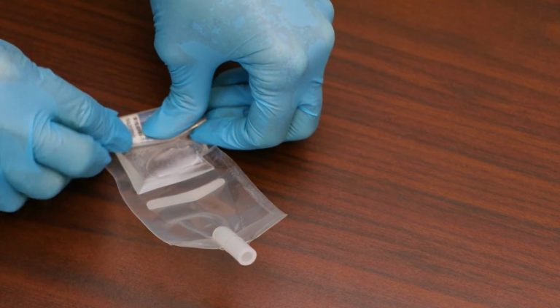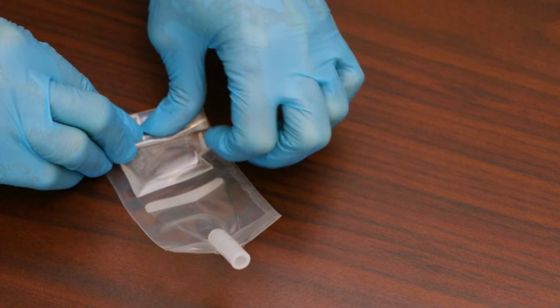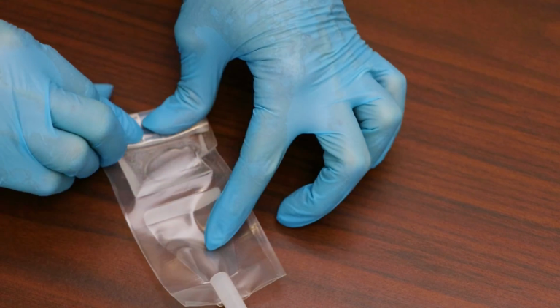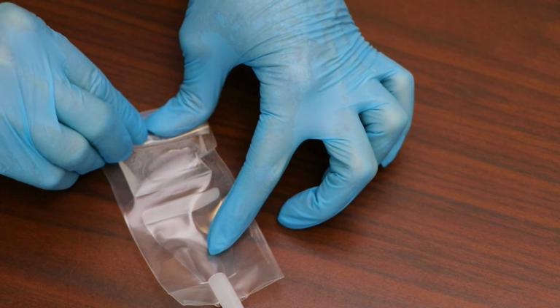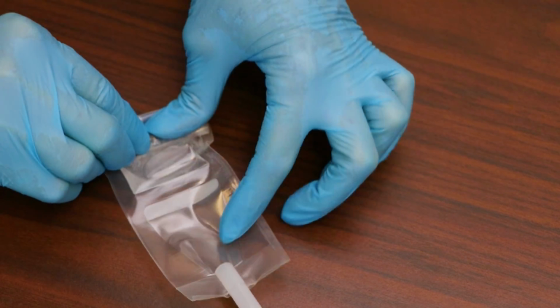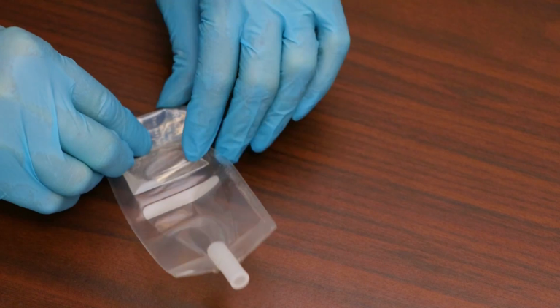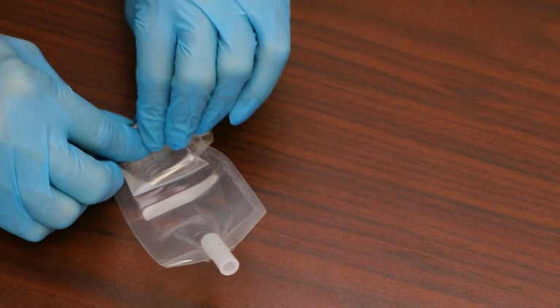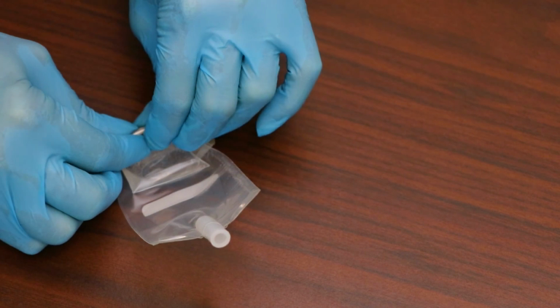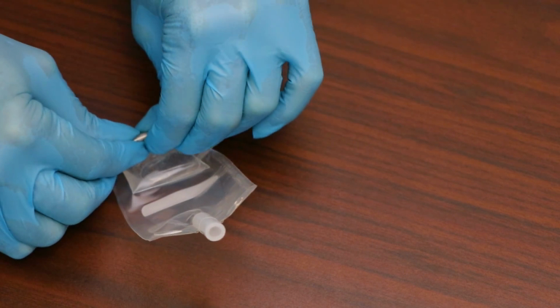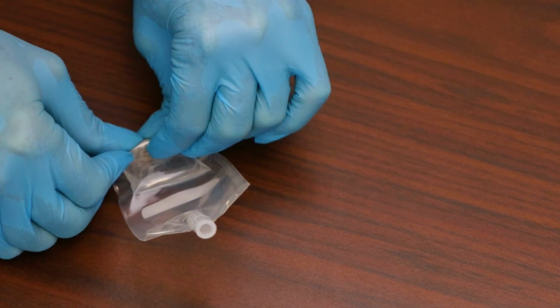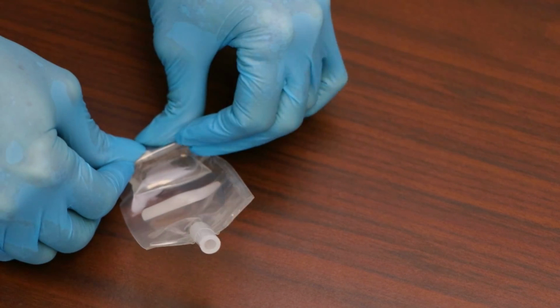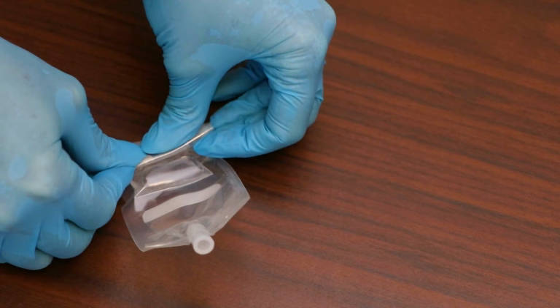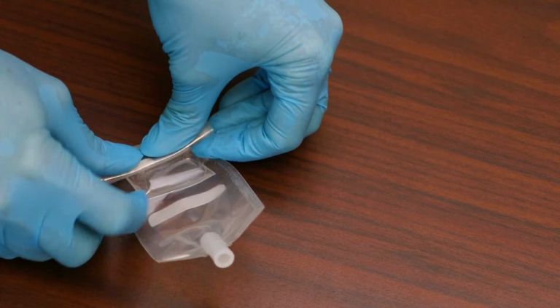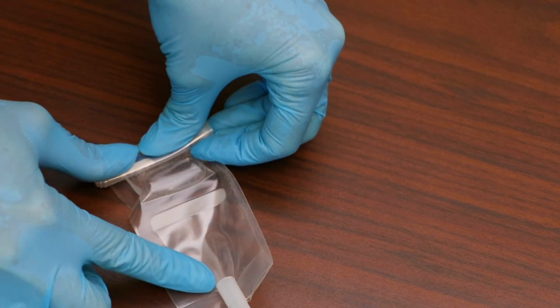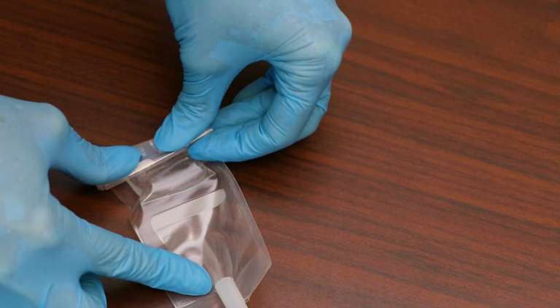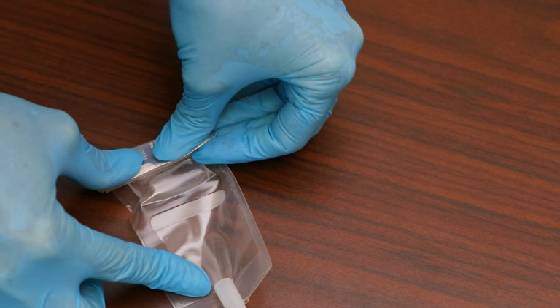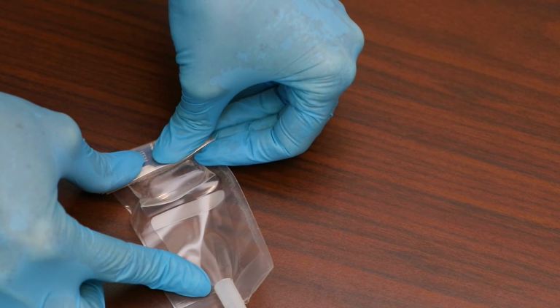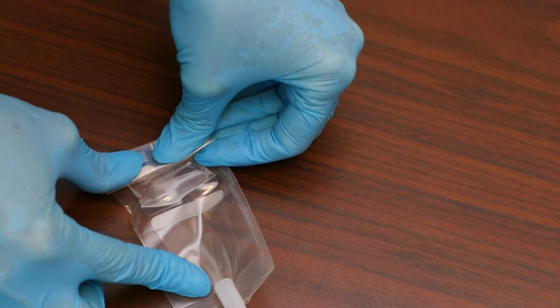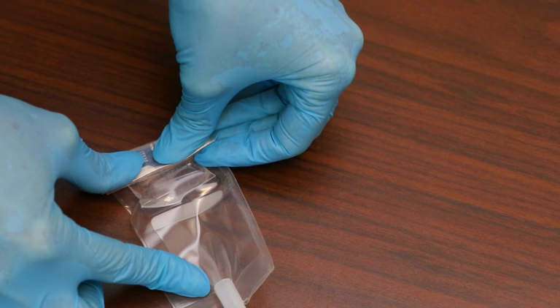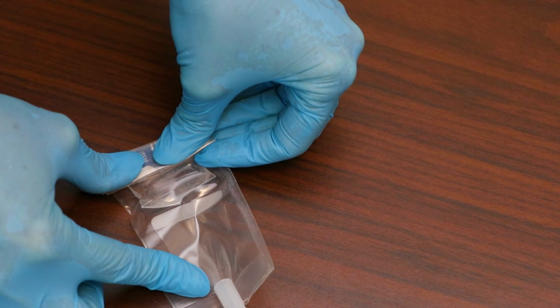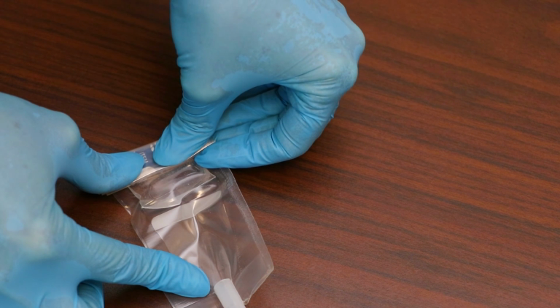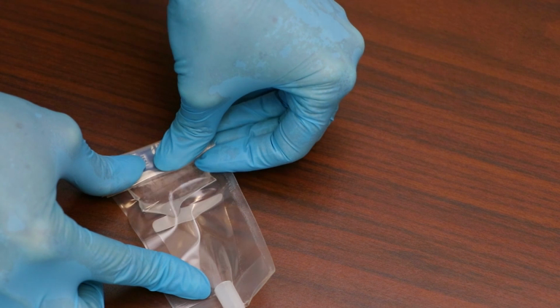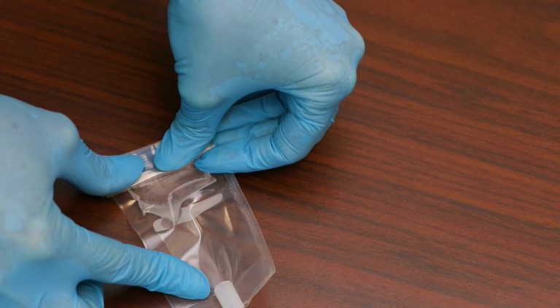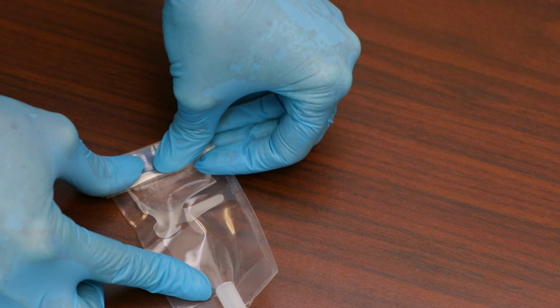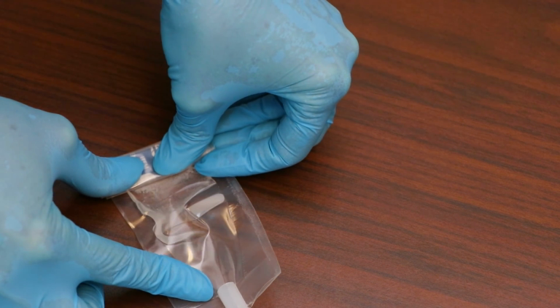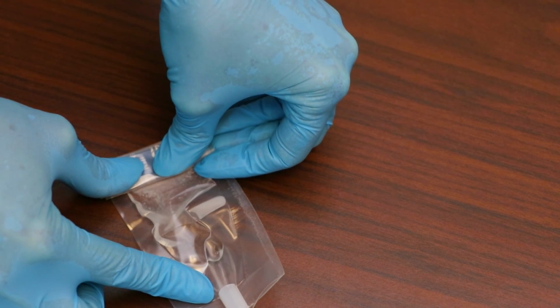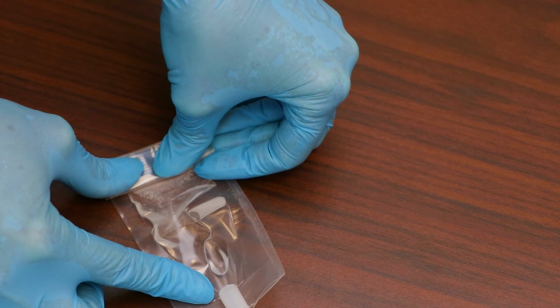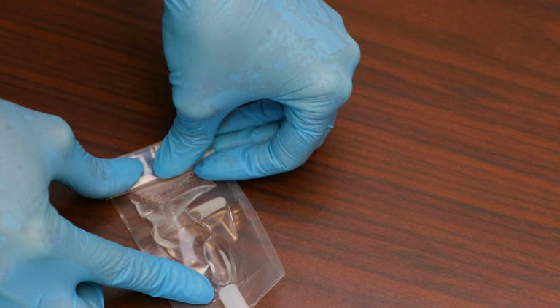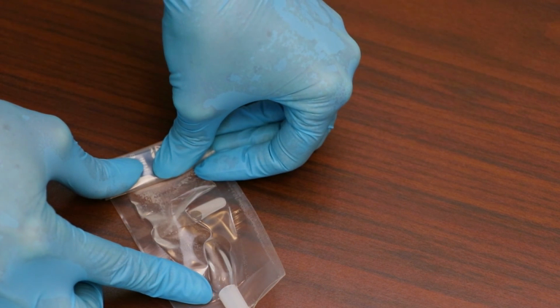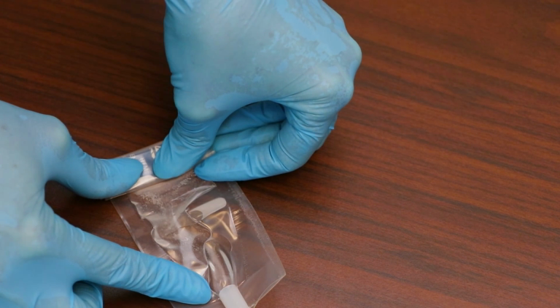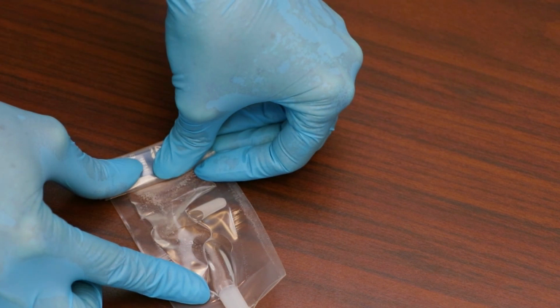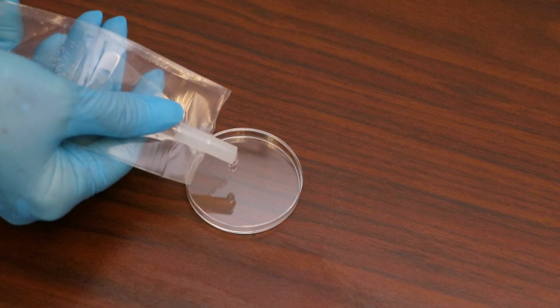When the glue is thoroughly mixed, roll up the package from the bottom again and push the glue through the second seal. As you push the glue up, you can dispense it through the nozzle at the top.